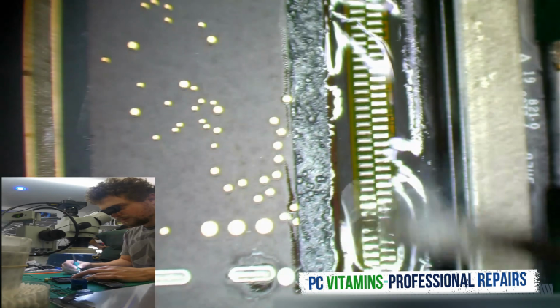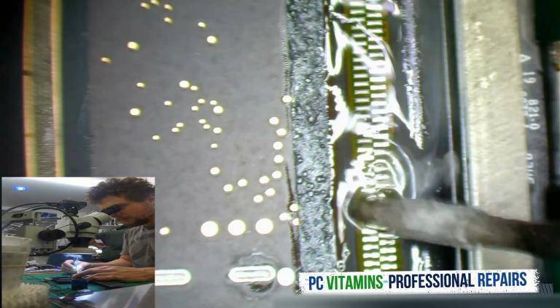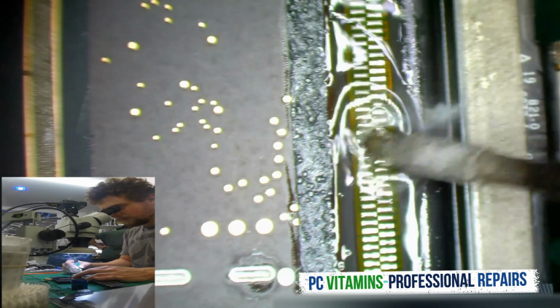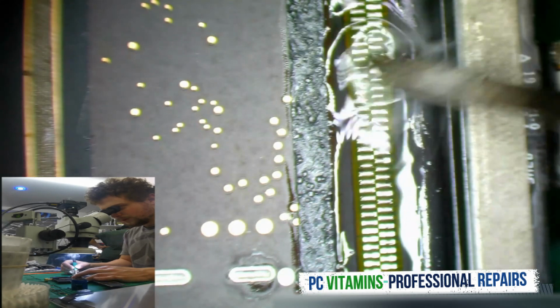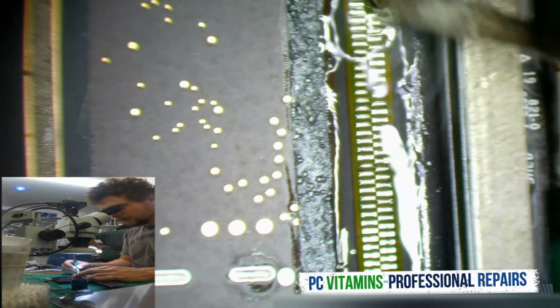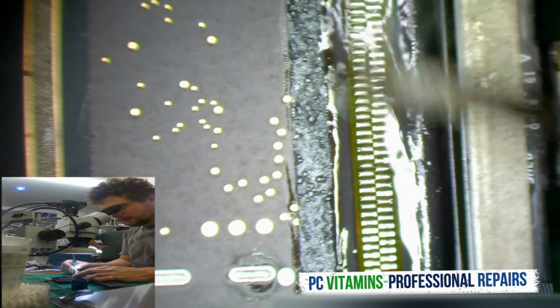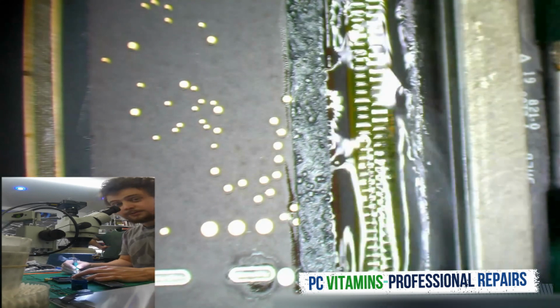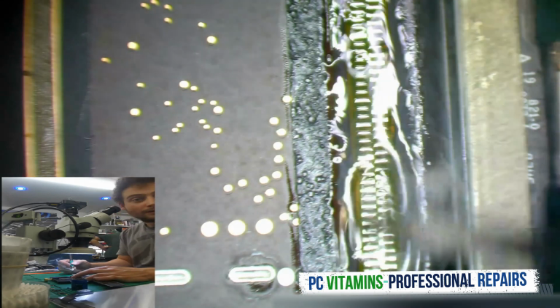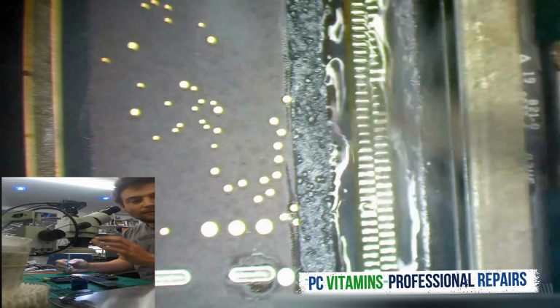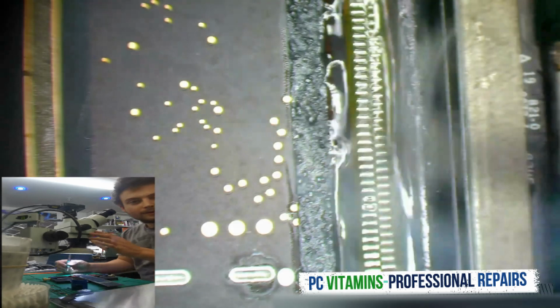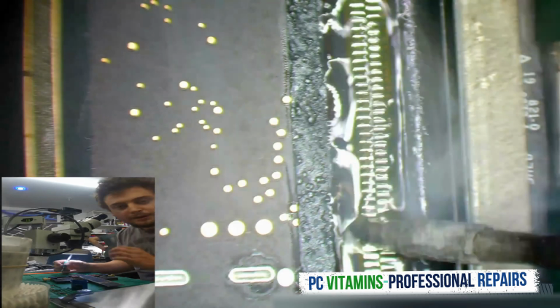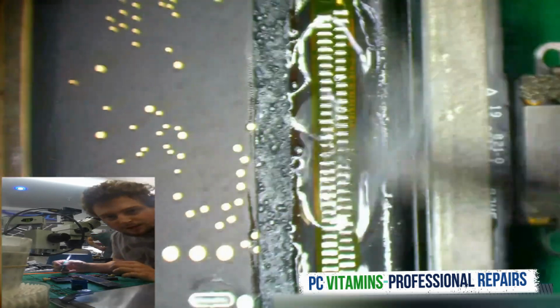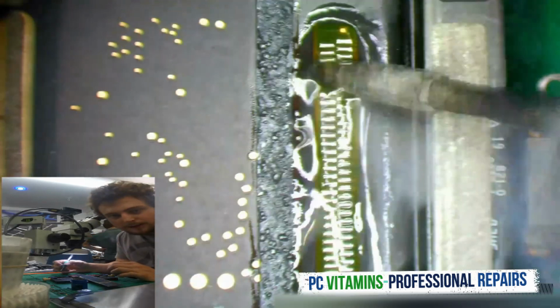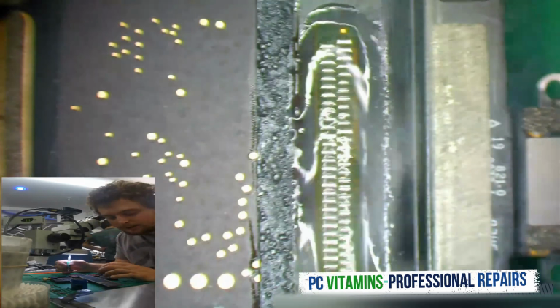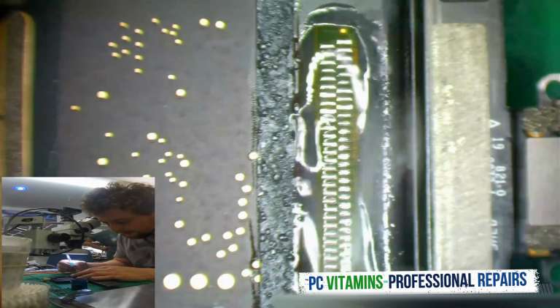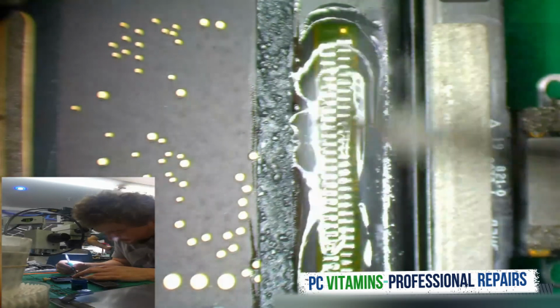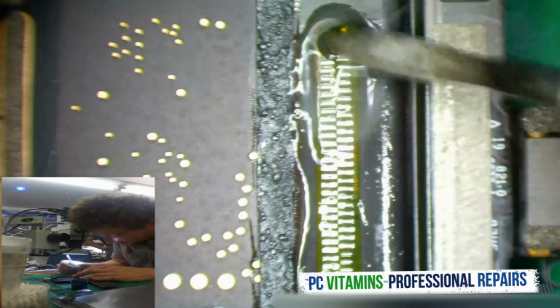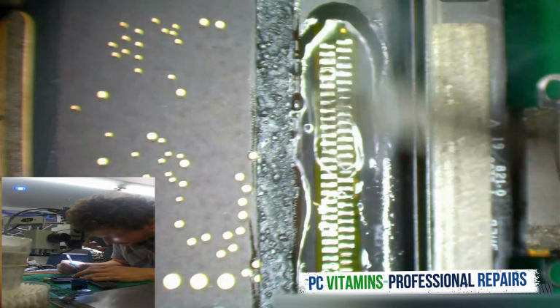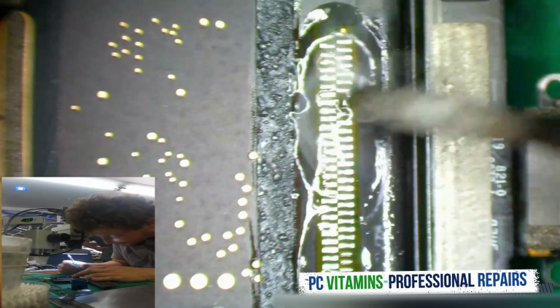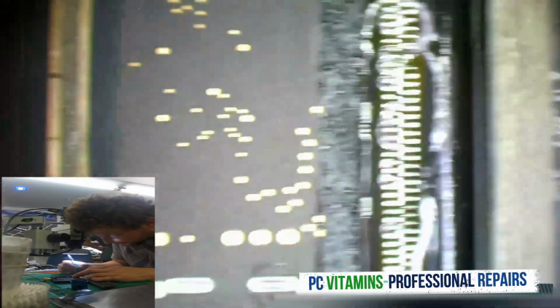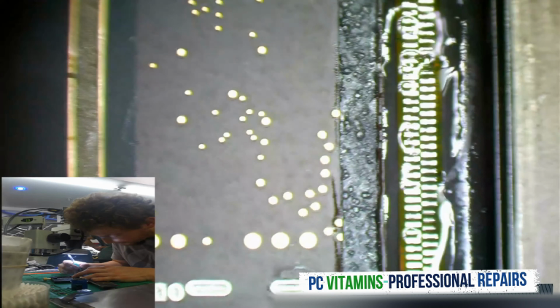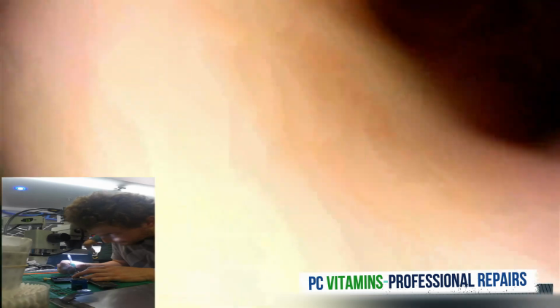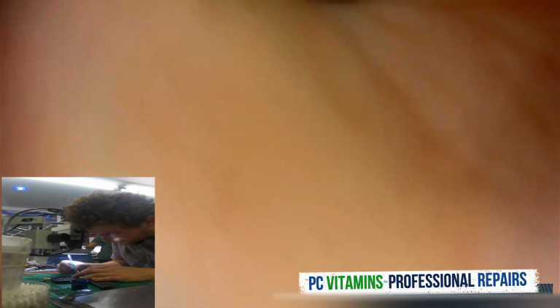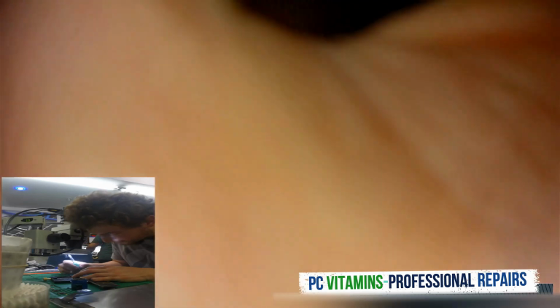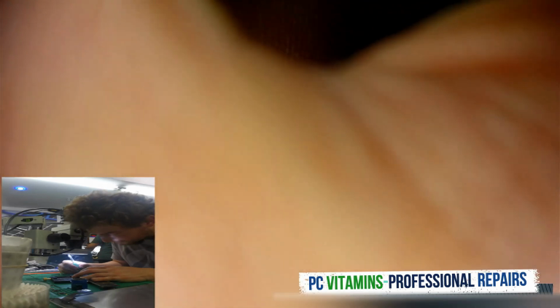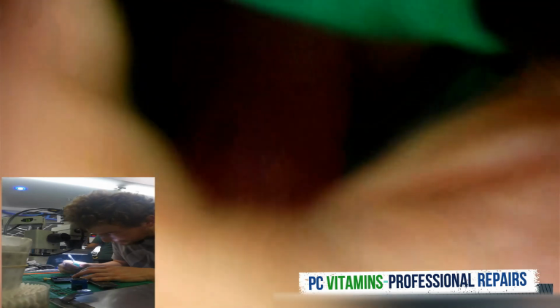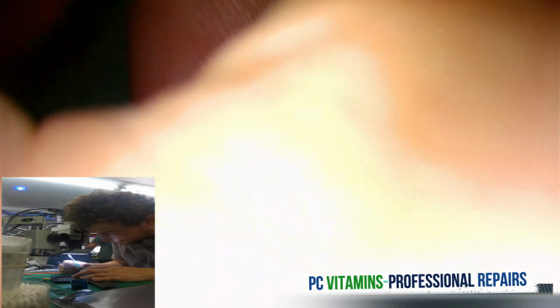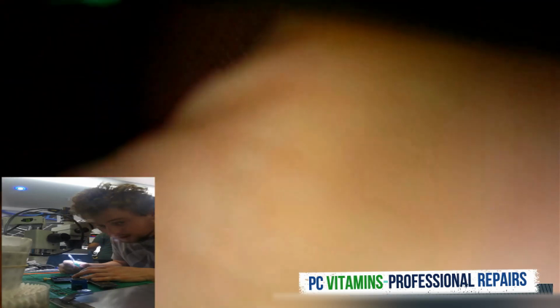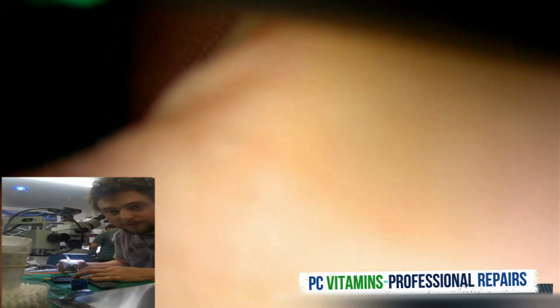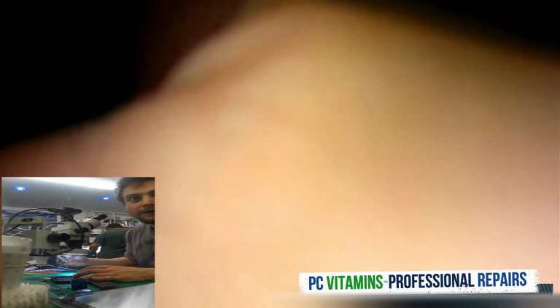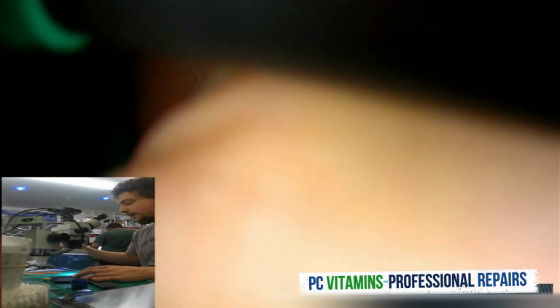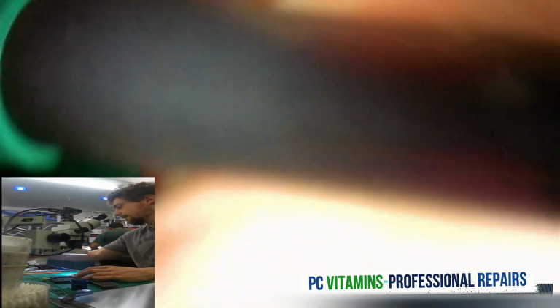We need to make sure that it is soaked in with low melt, so that this connector will come off very fast and very easily.